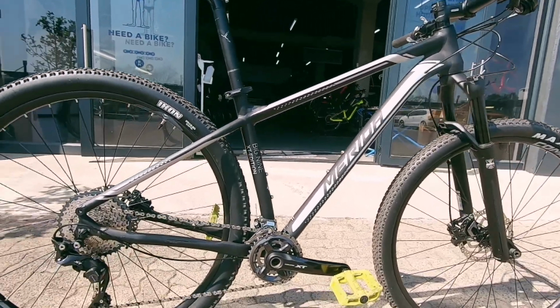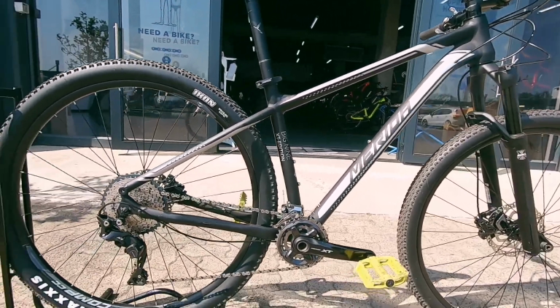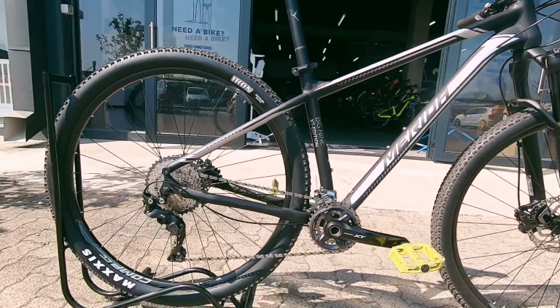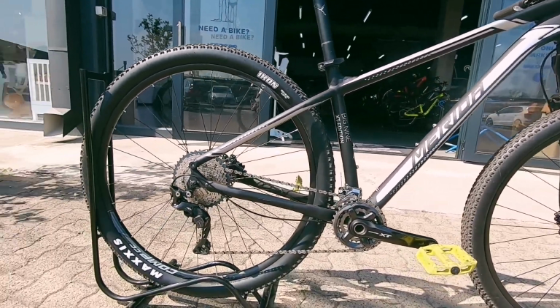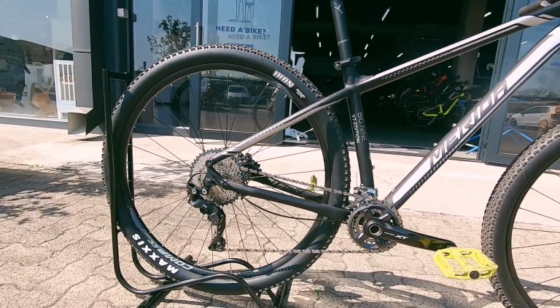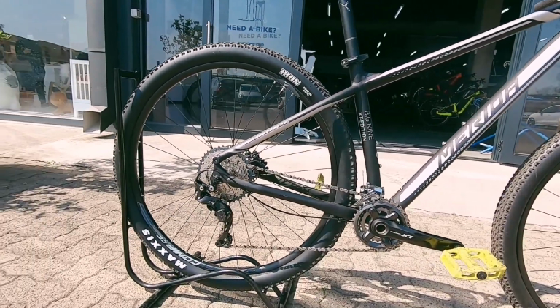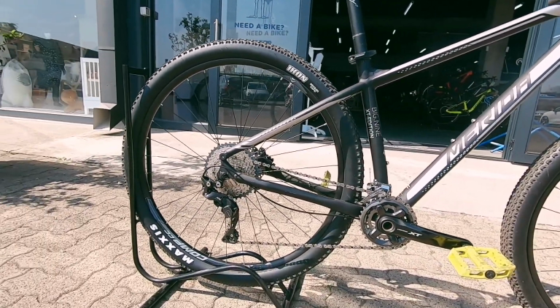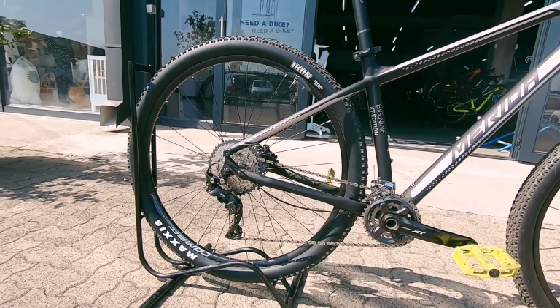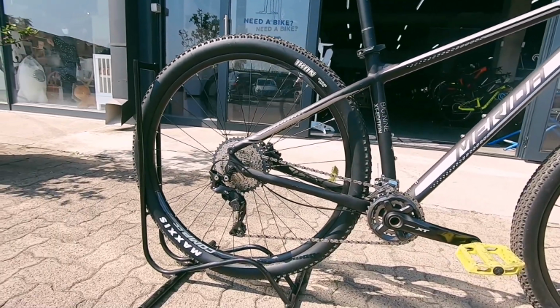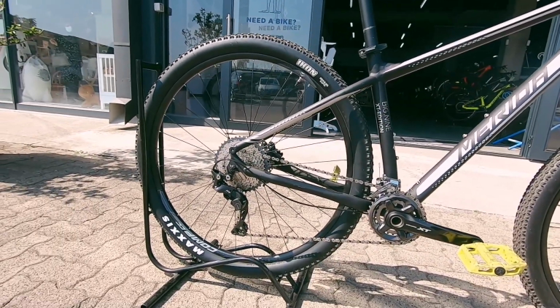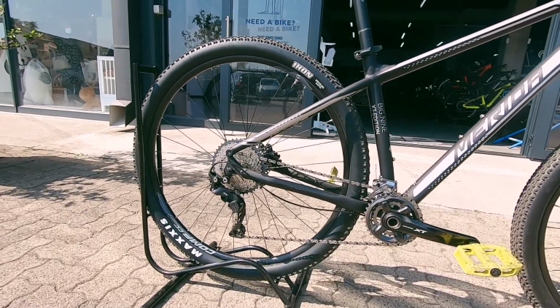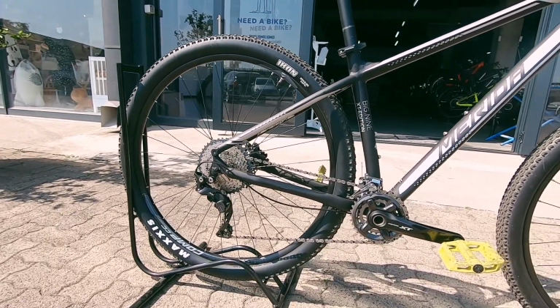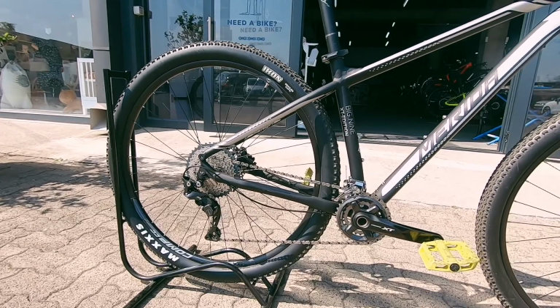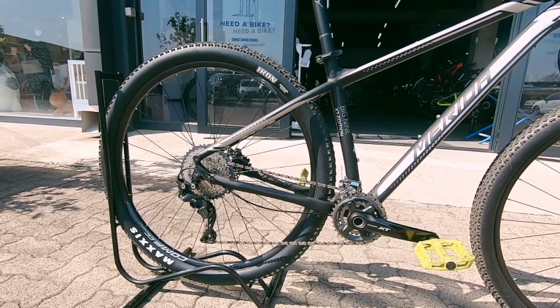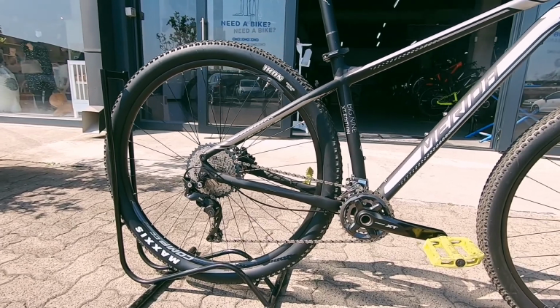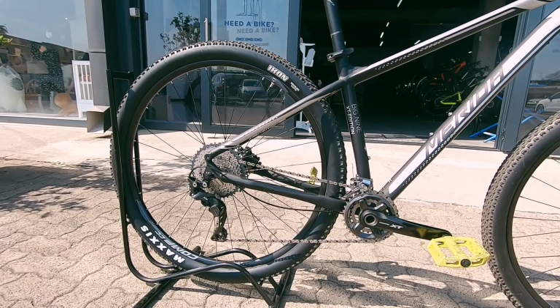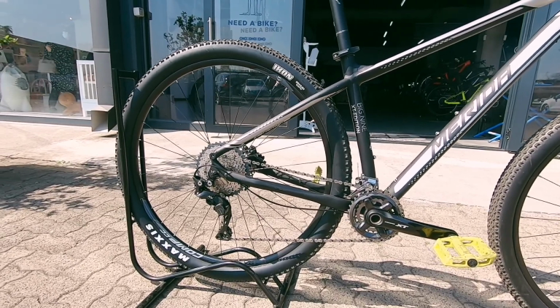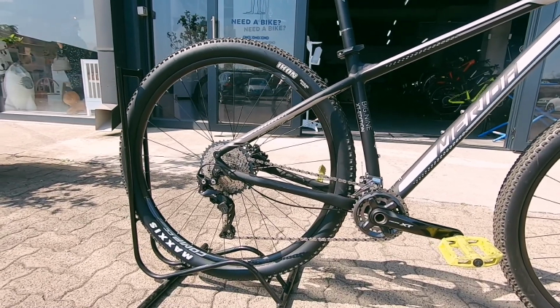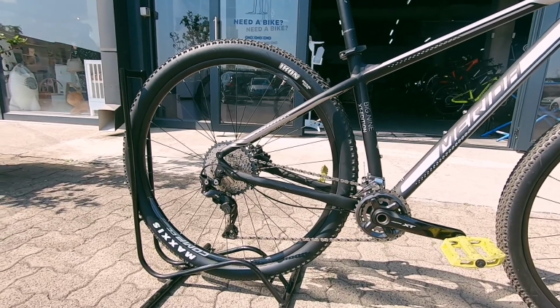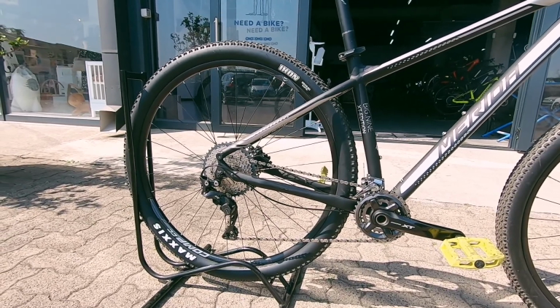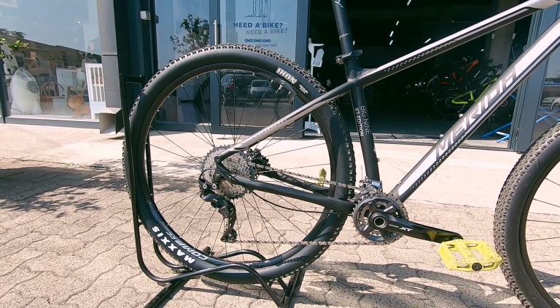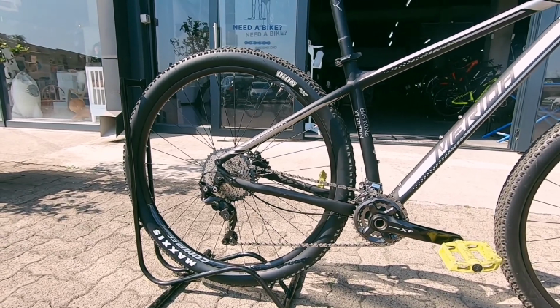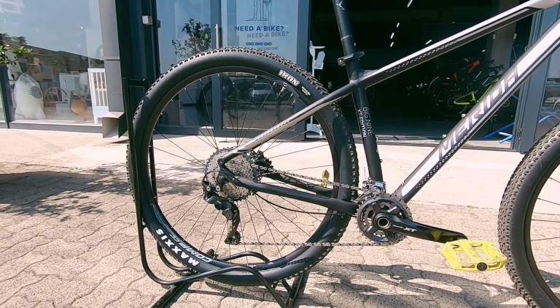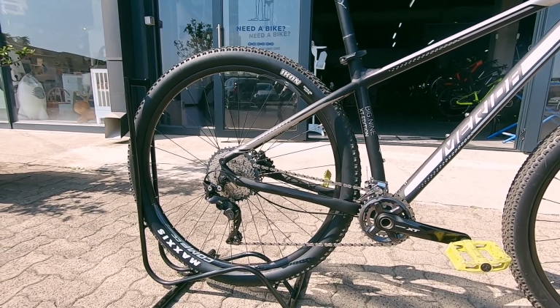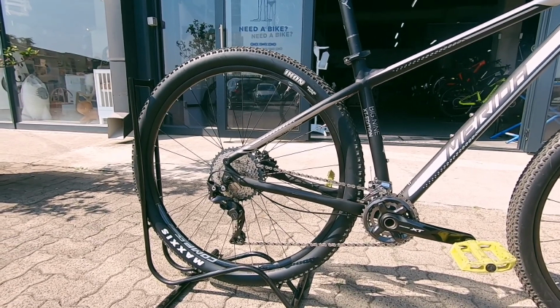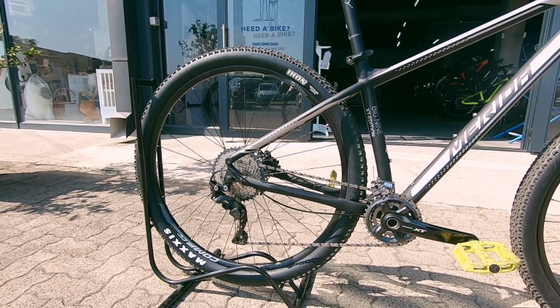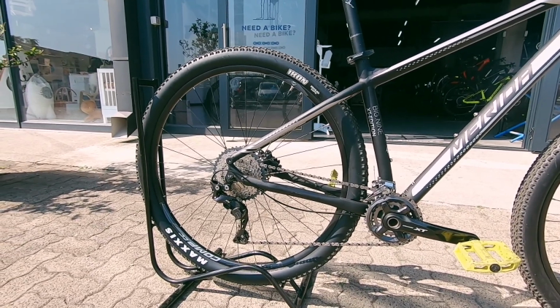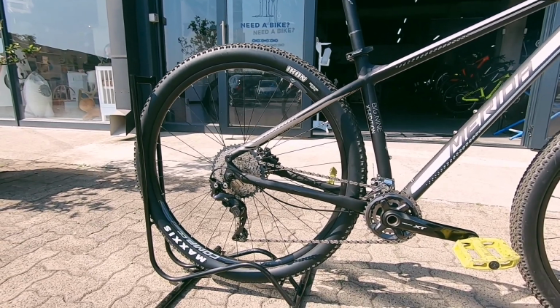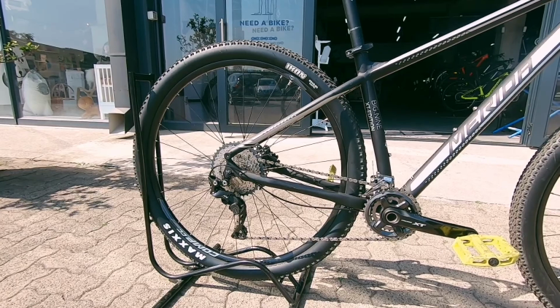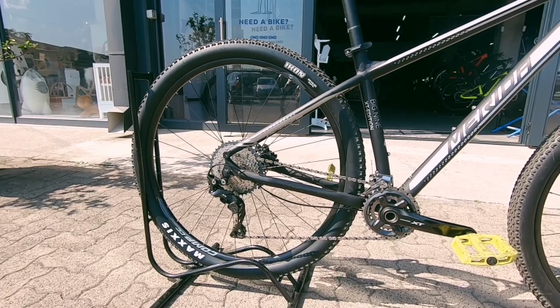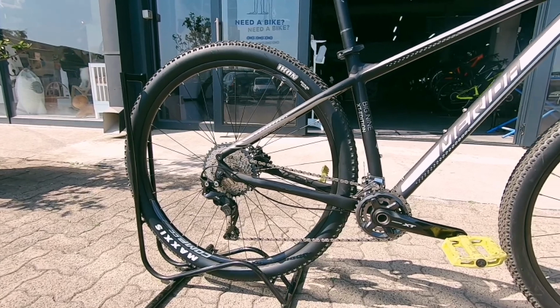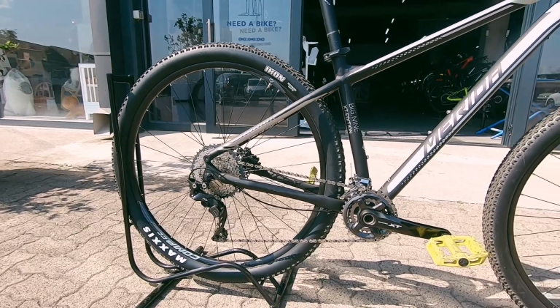Featuring a really nice Shimano XT groupset — it's a 2x system. More than enough gears on this to get you up, down, and bombing most trails.